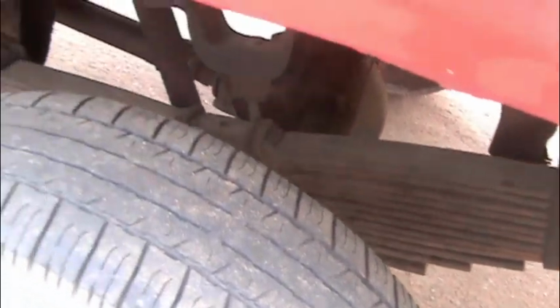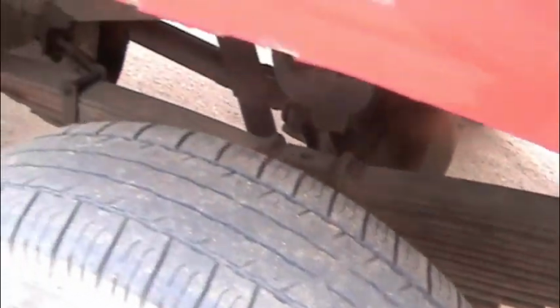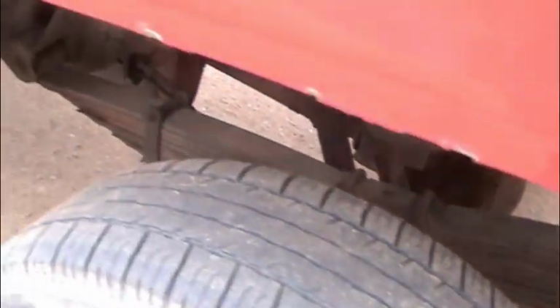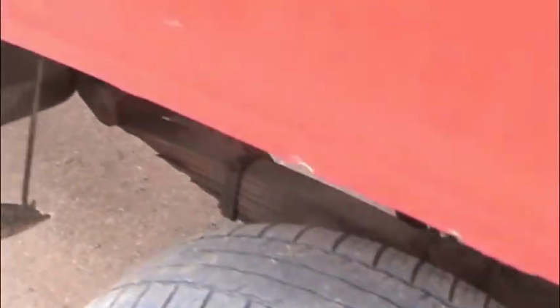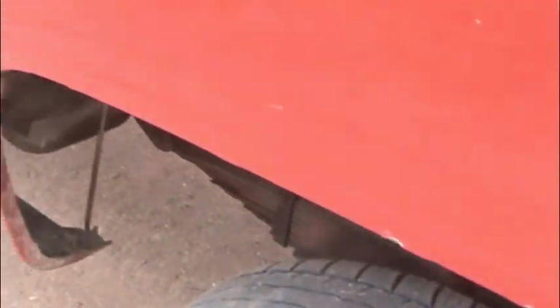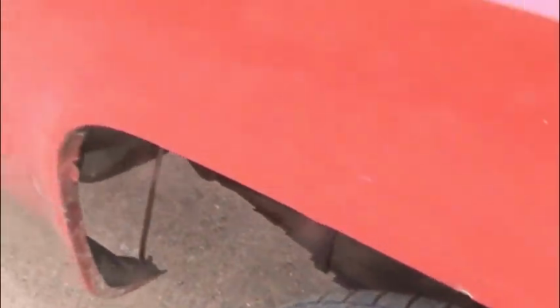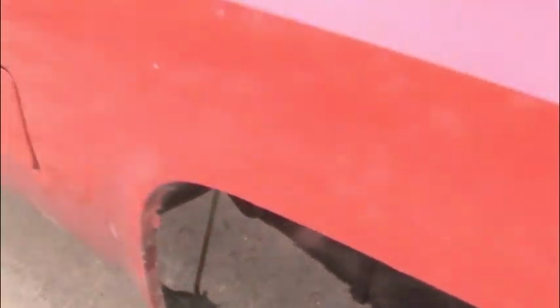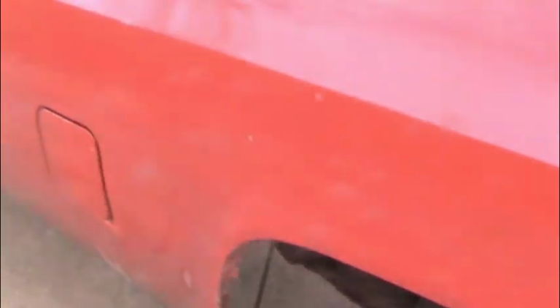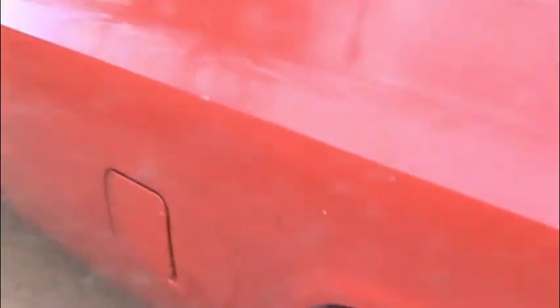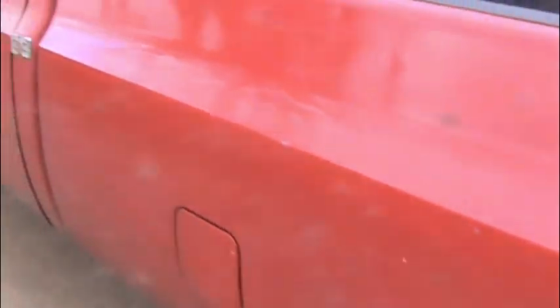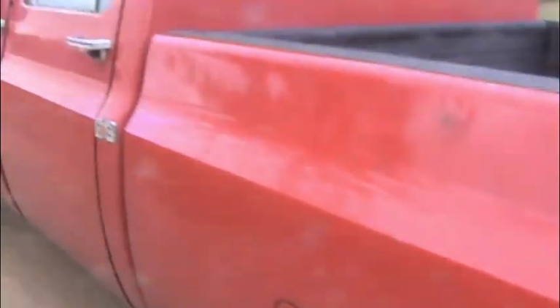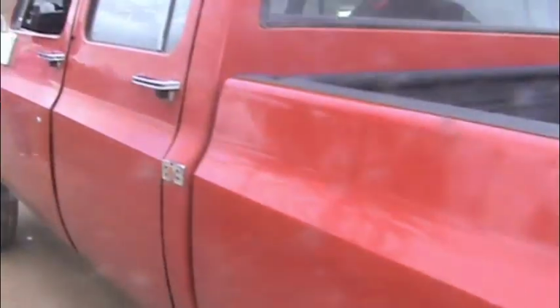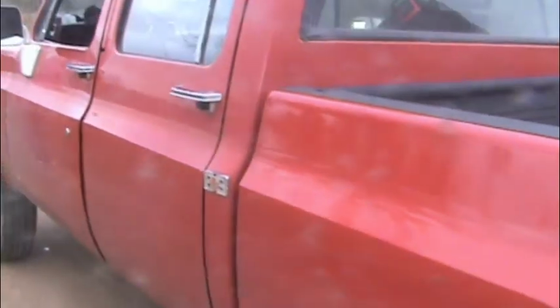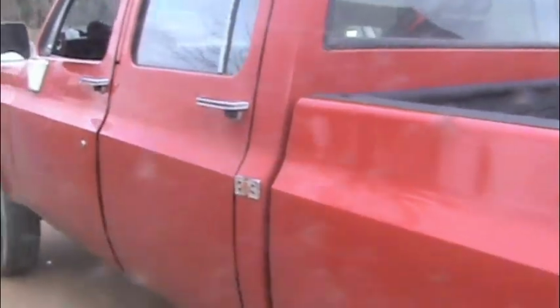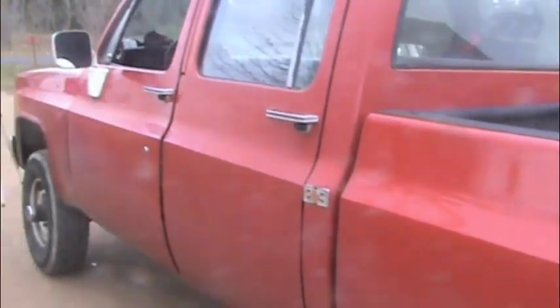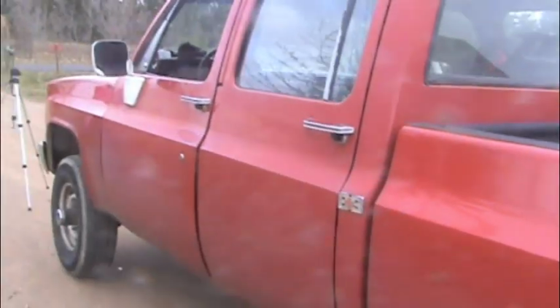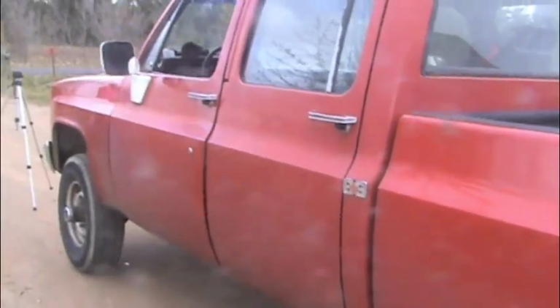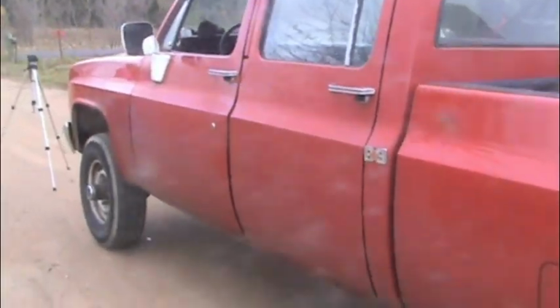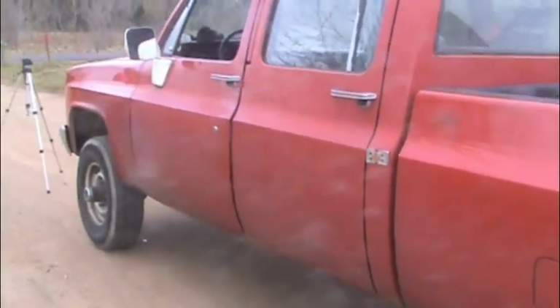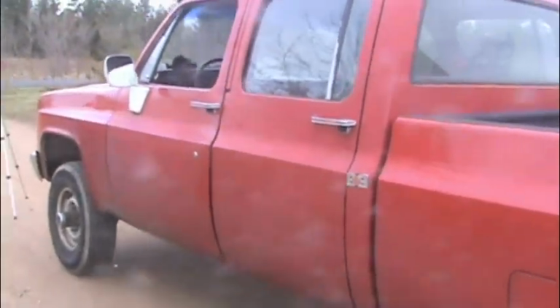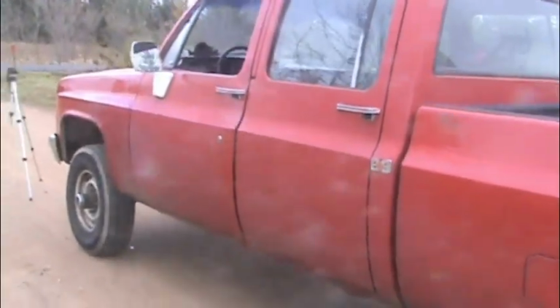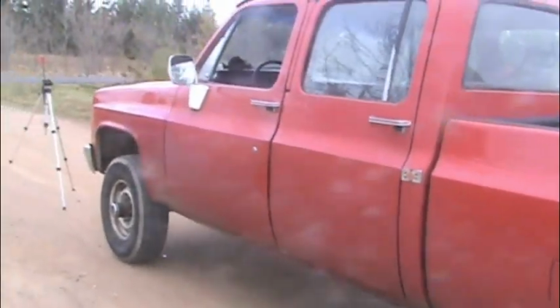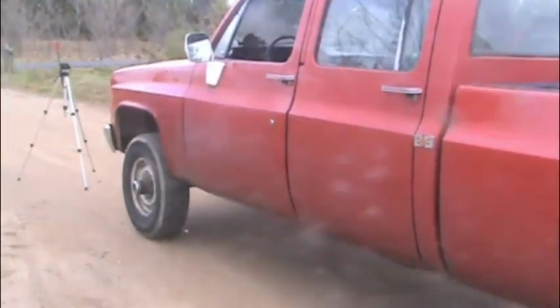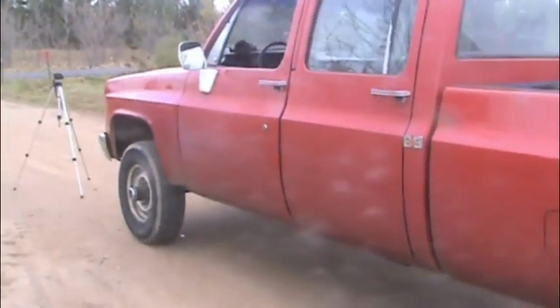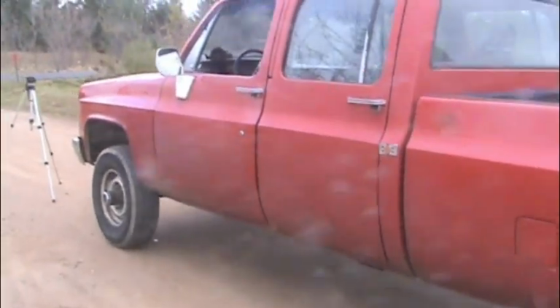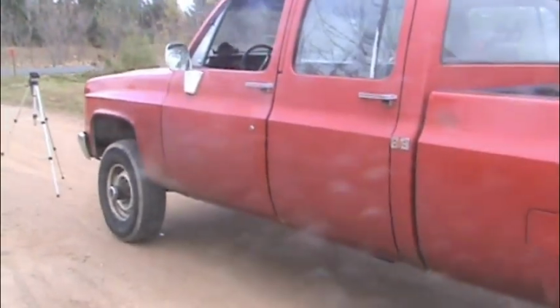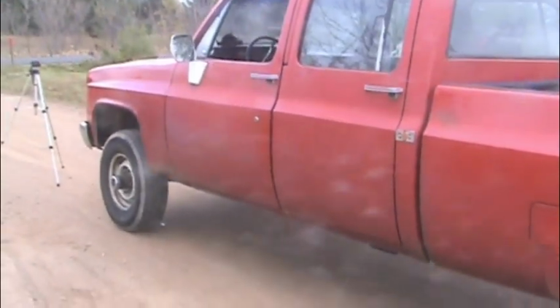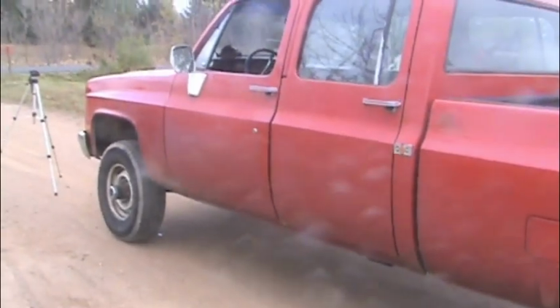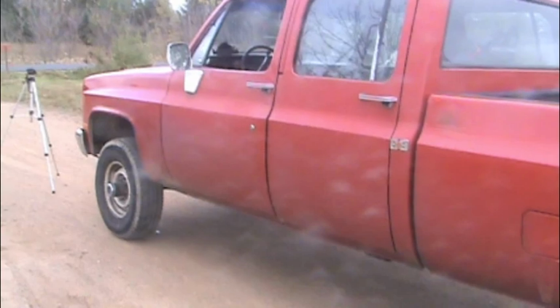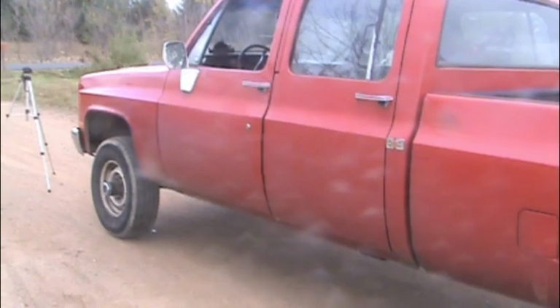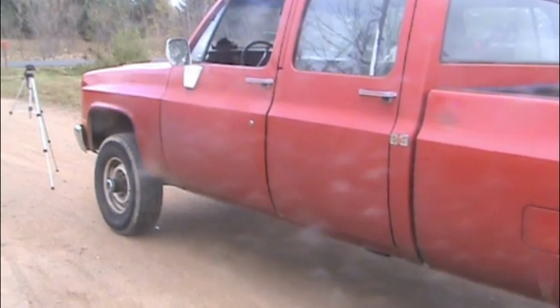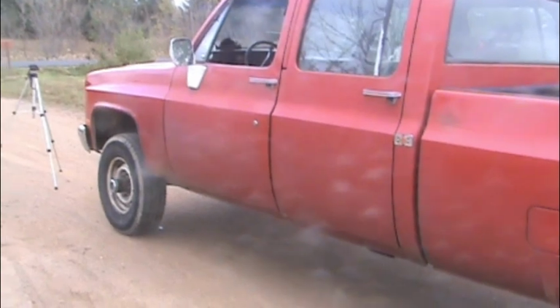The problem we have, though, is with the little TBI small block under the hood. It doesn't quite have enough power to haul the wrecker.